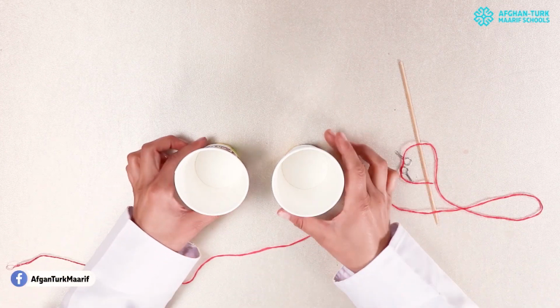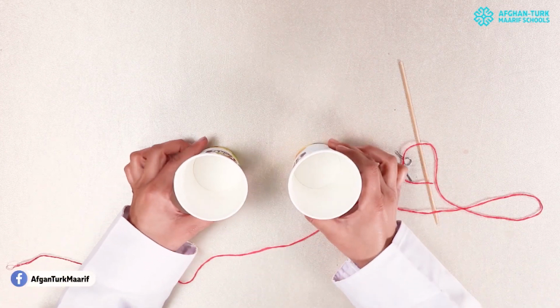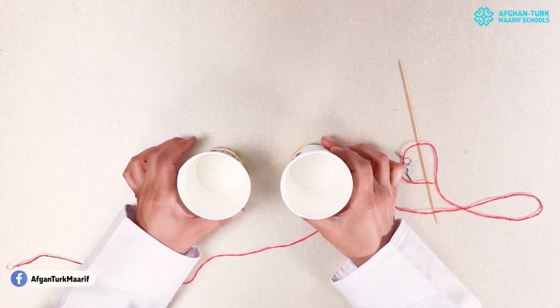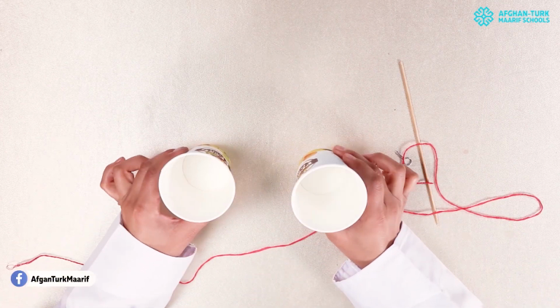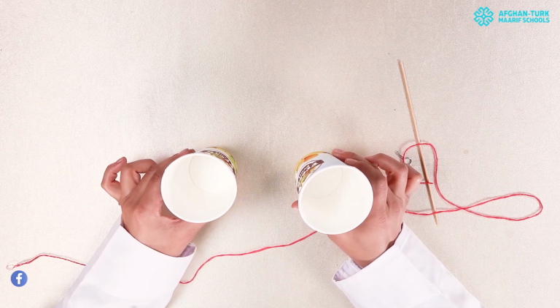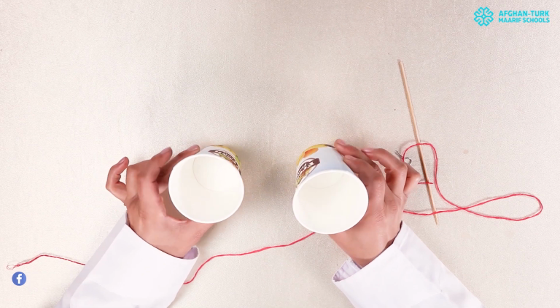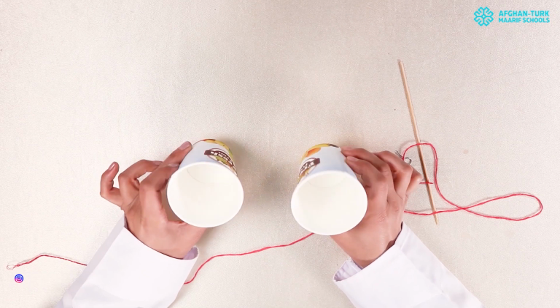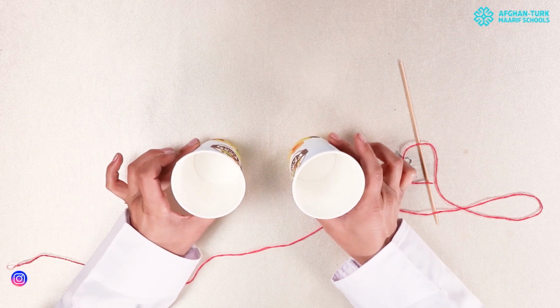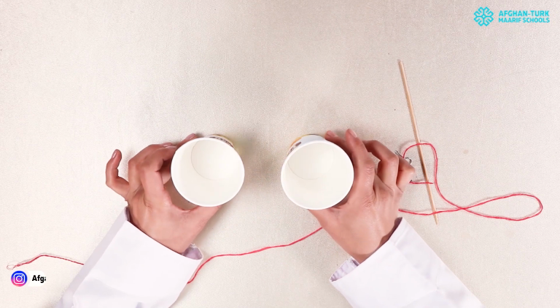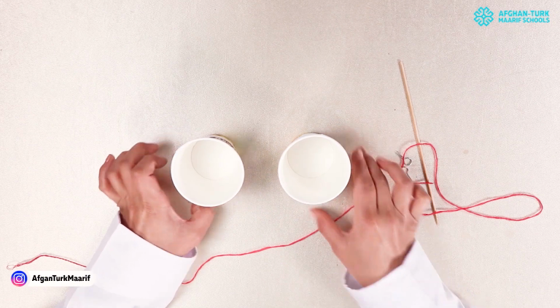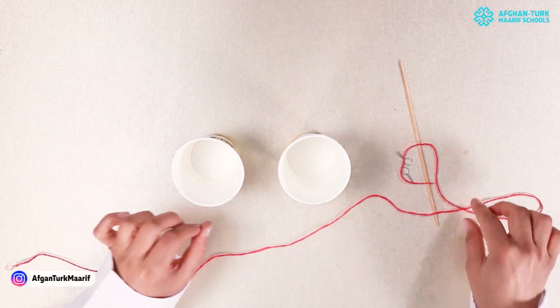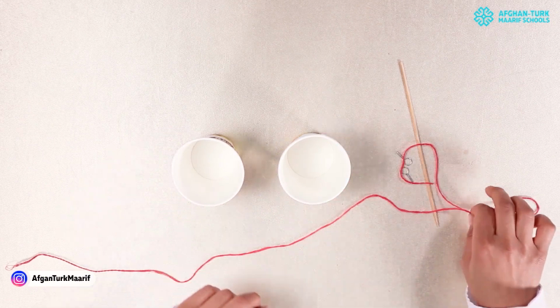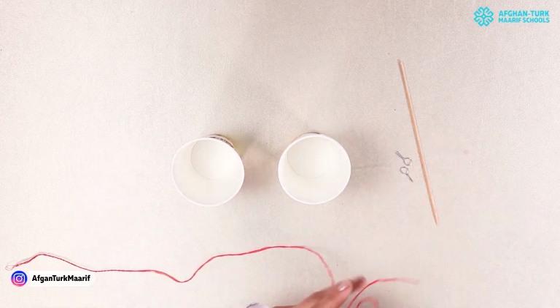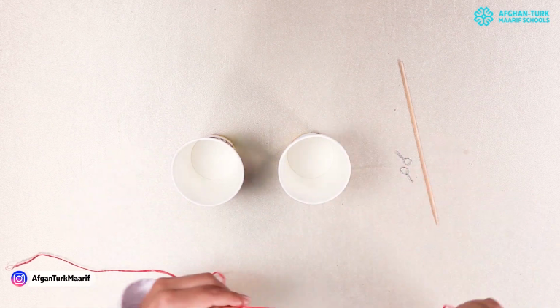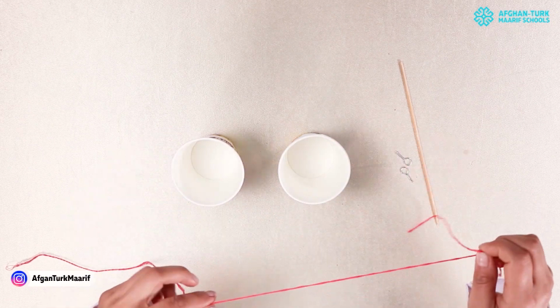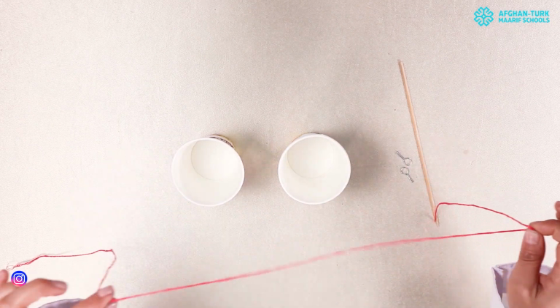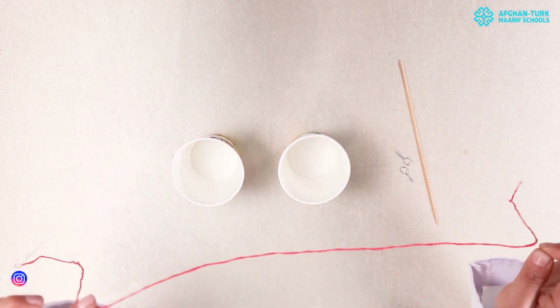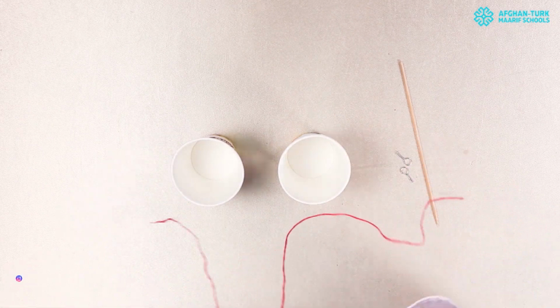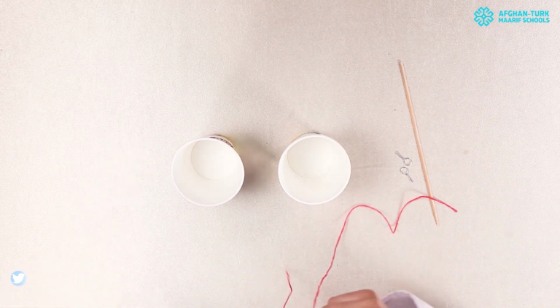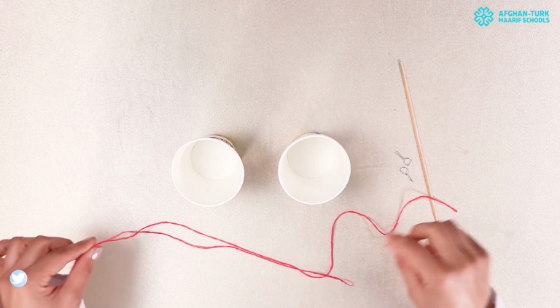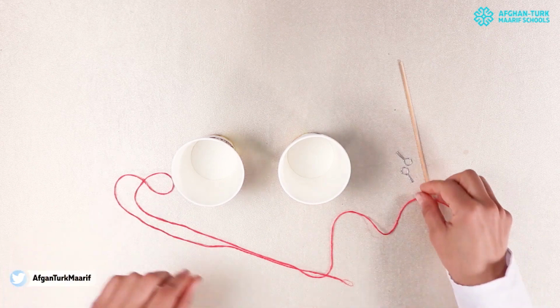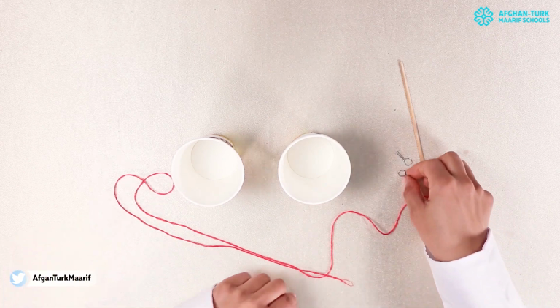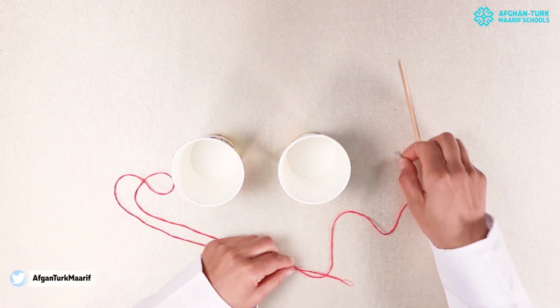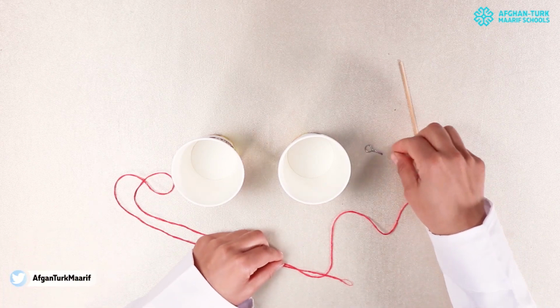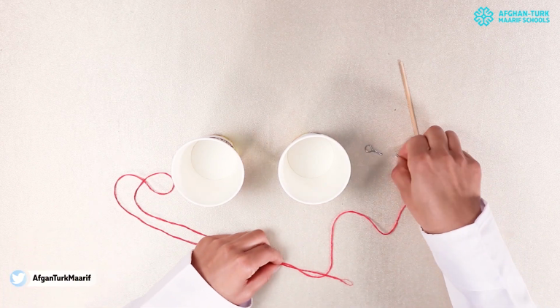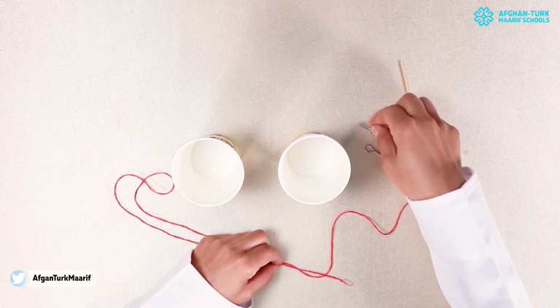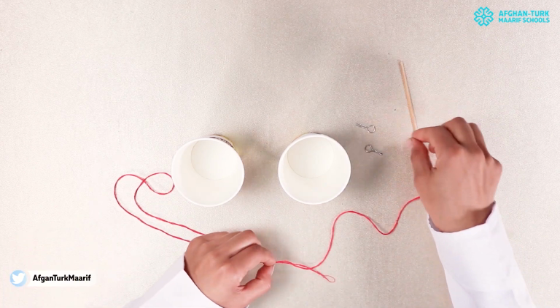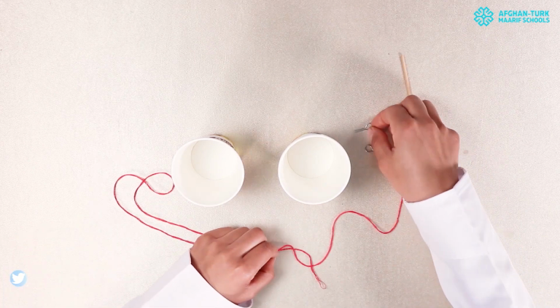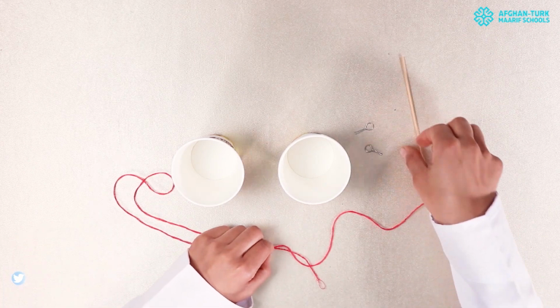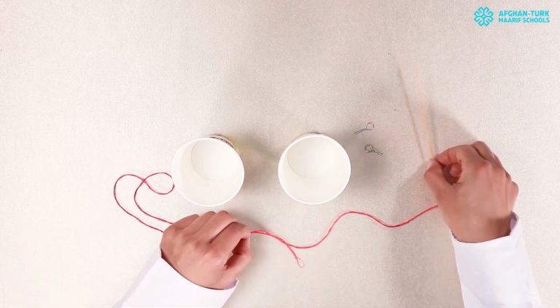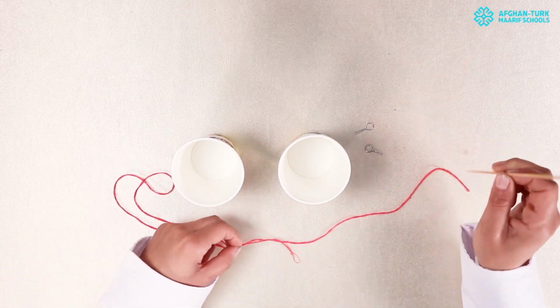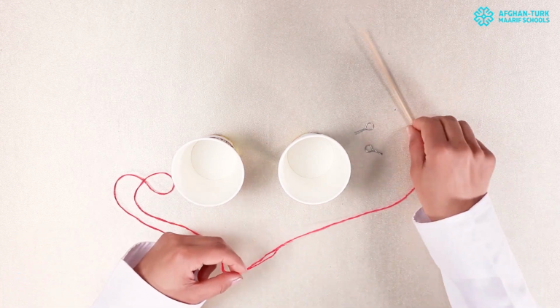In this experiment, we need two paper glasses, a string, an iron piece, a pin and a wooden pin.